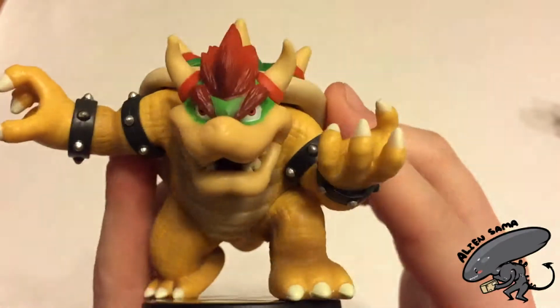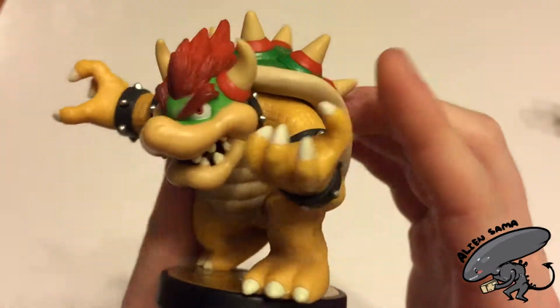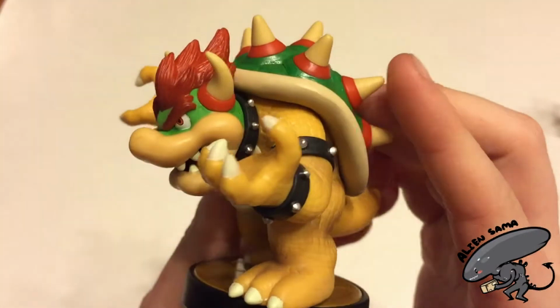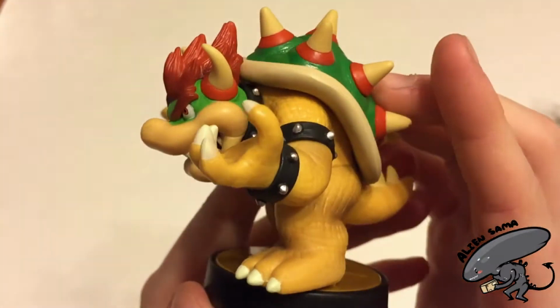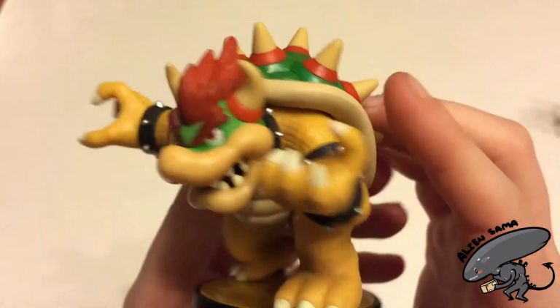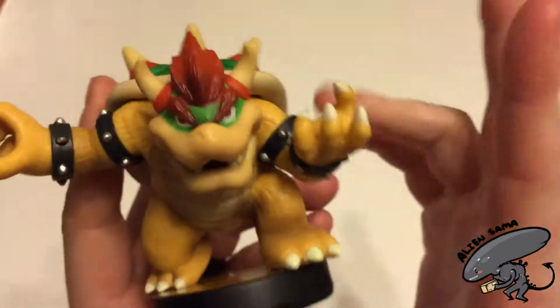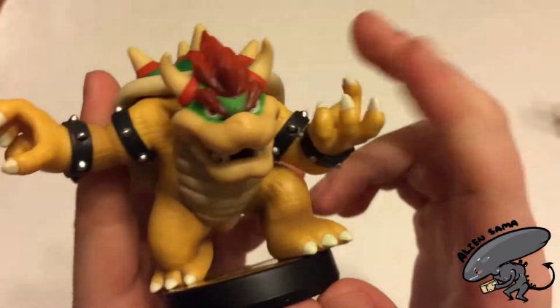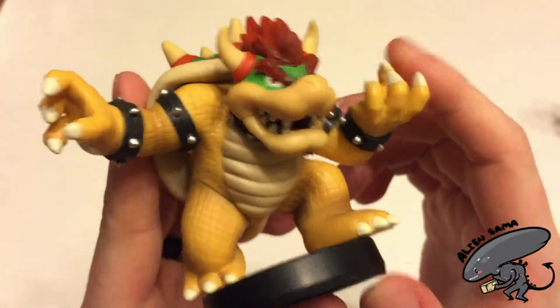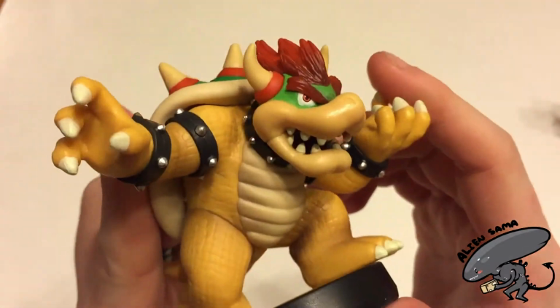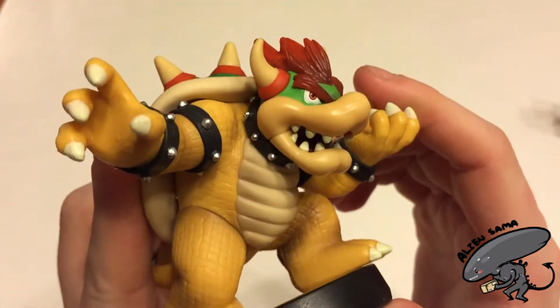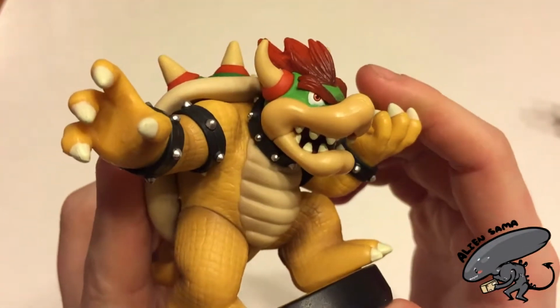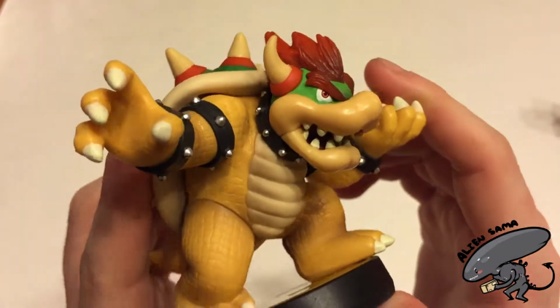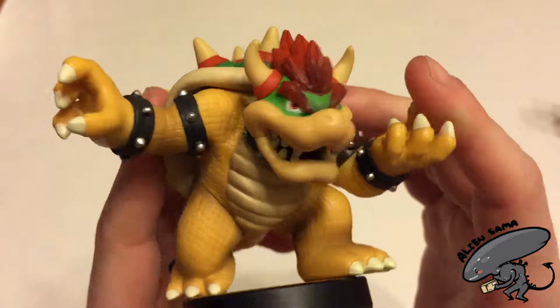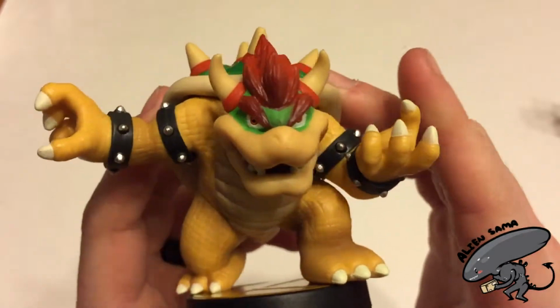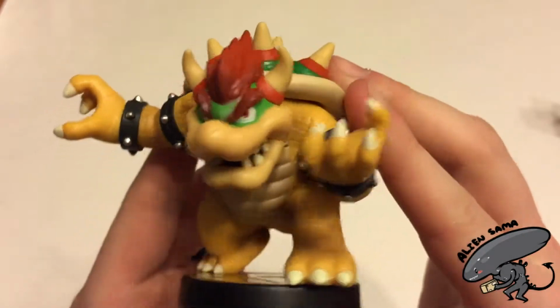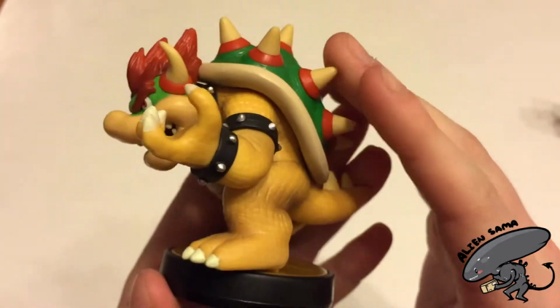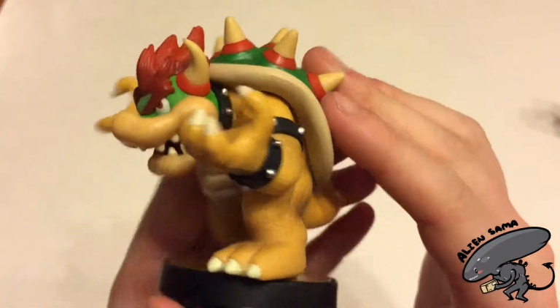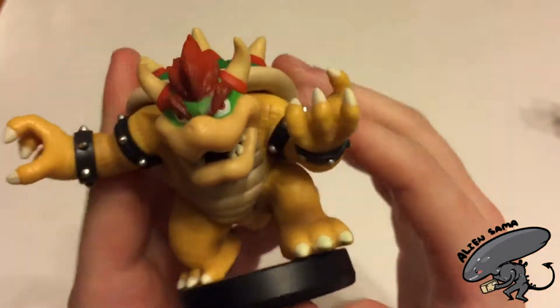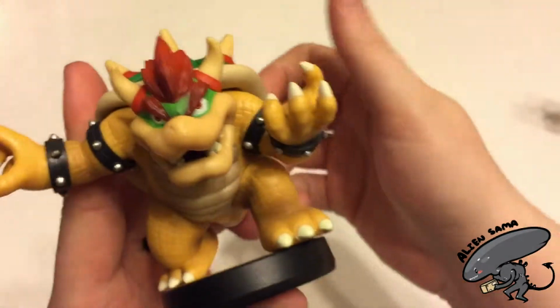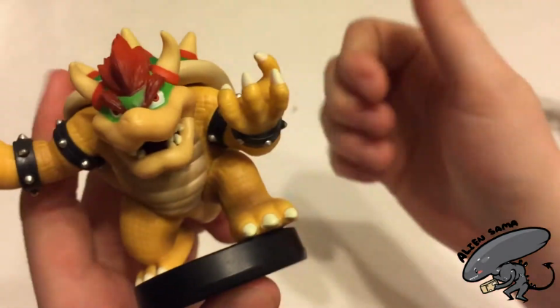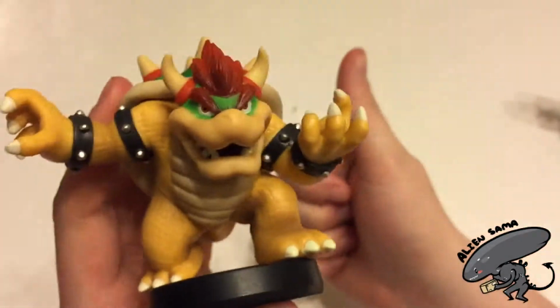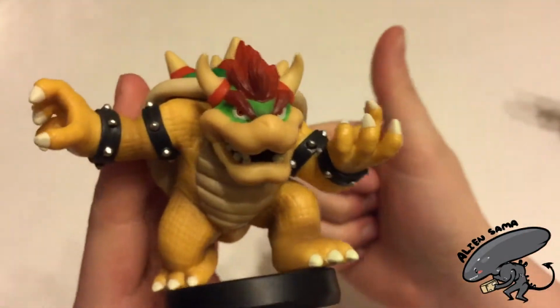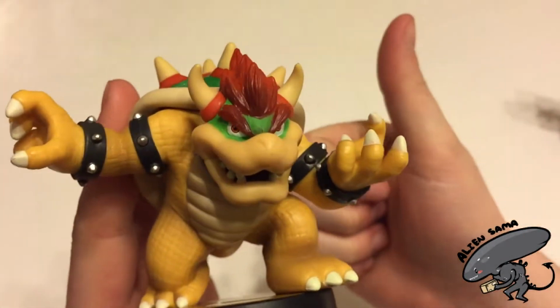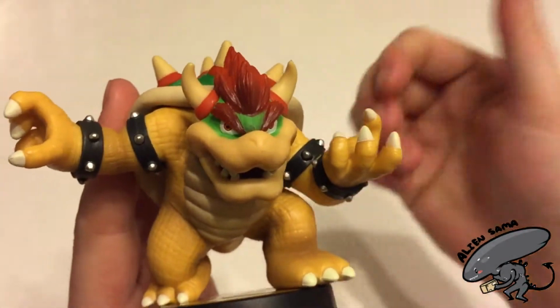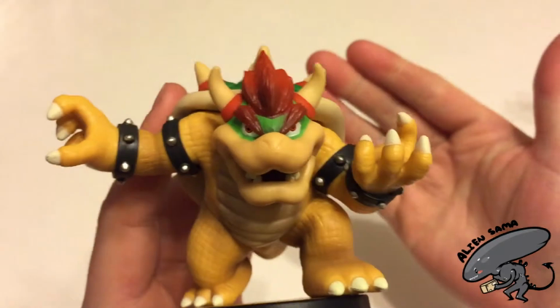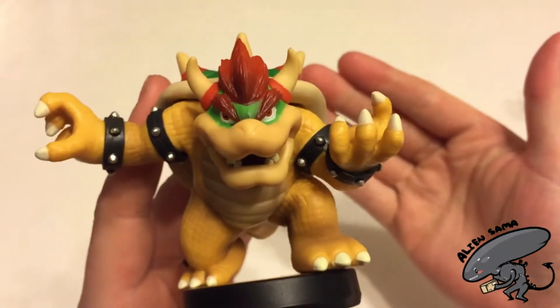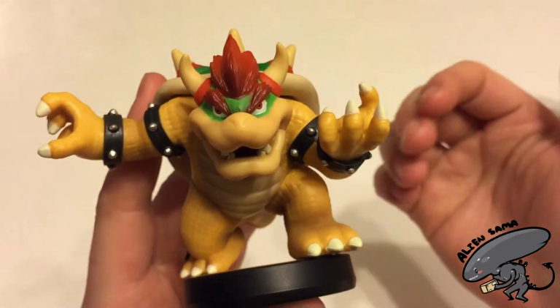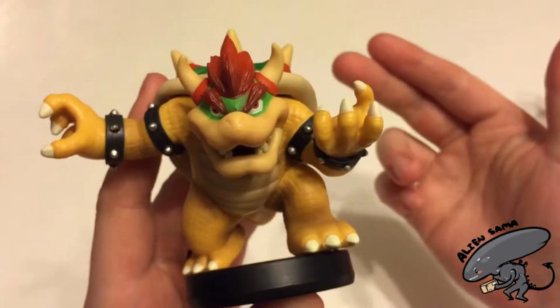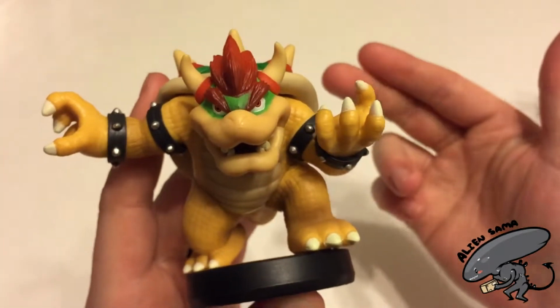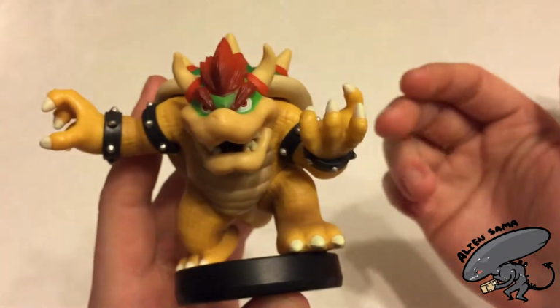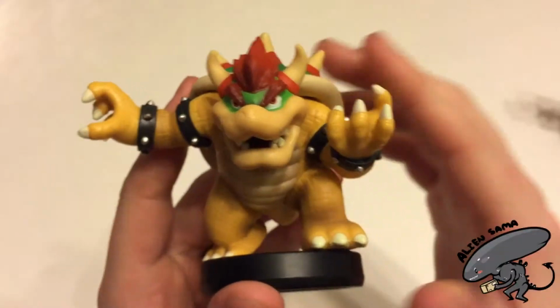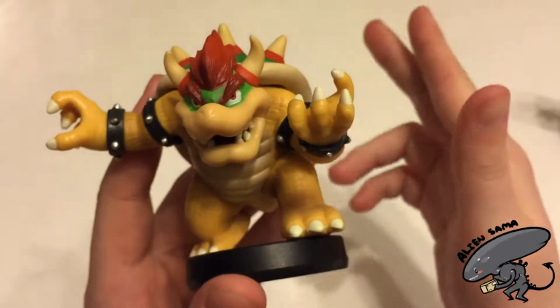This is King Koopa — Japanese Bowser, from Japan. Looks great. Thank you guys for watching, and stay tuned. See you later.